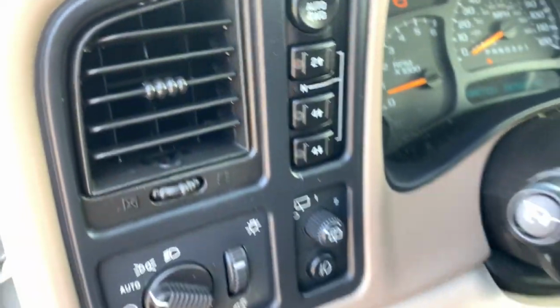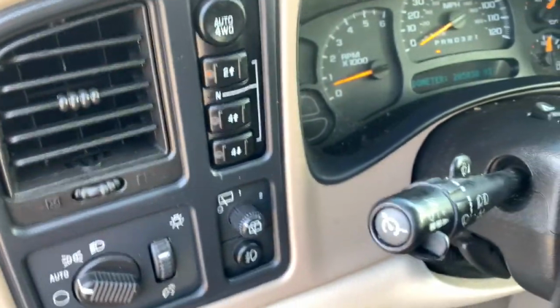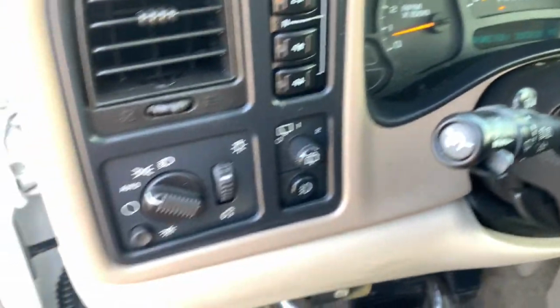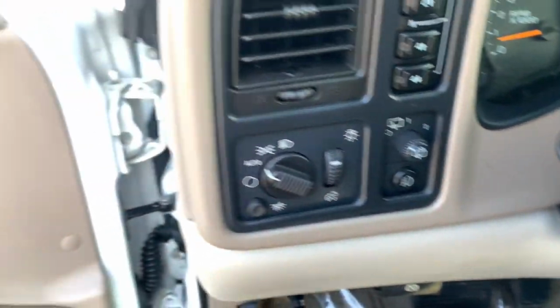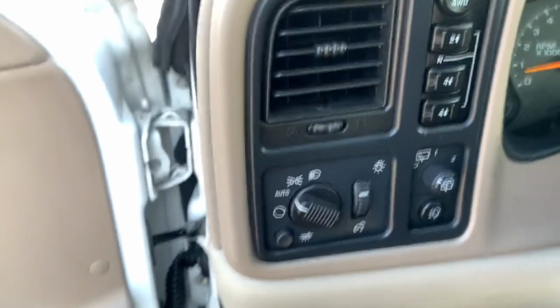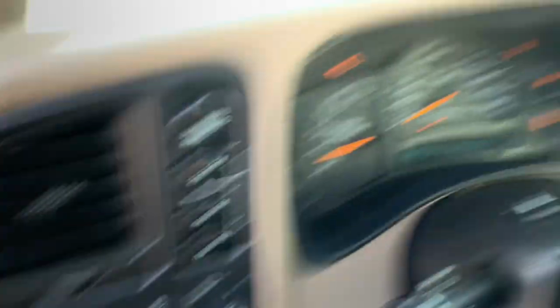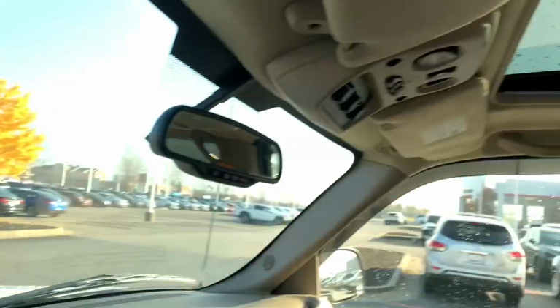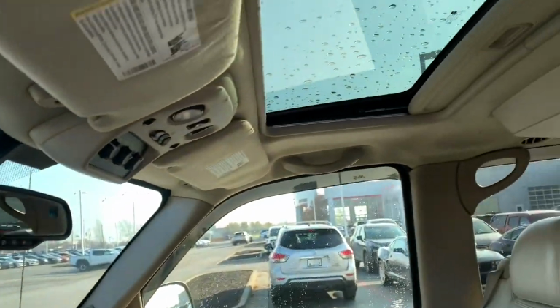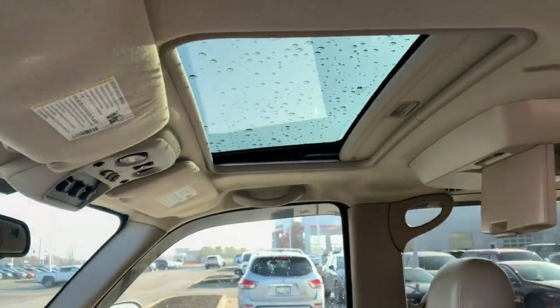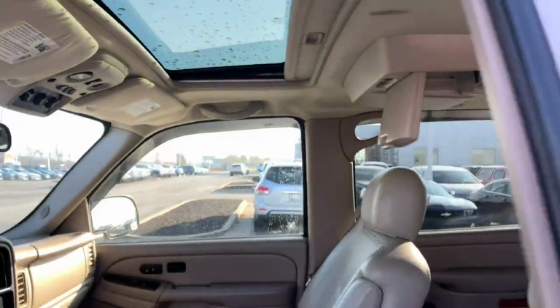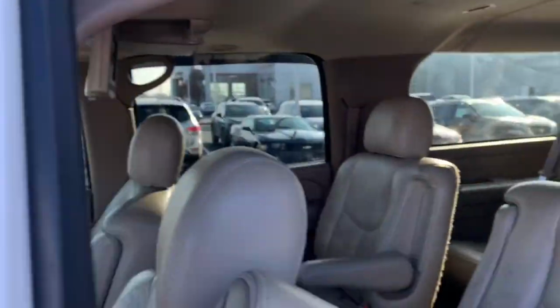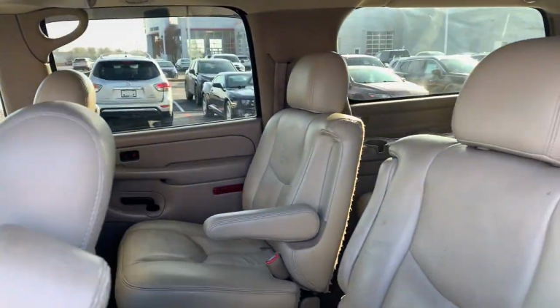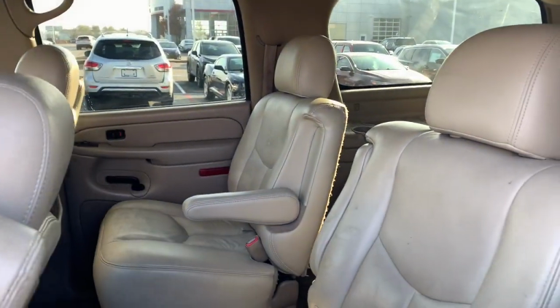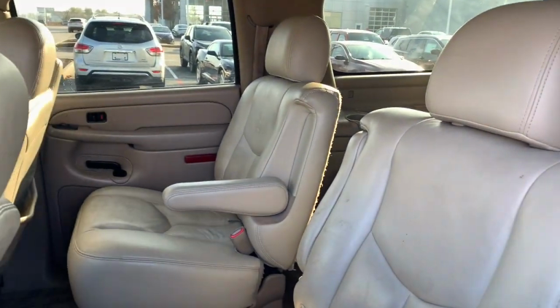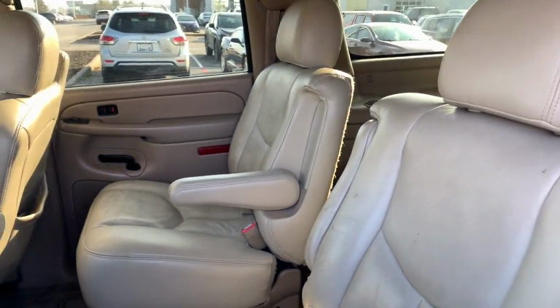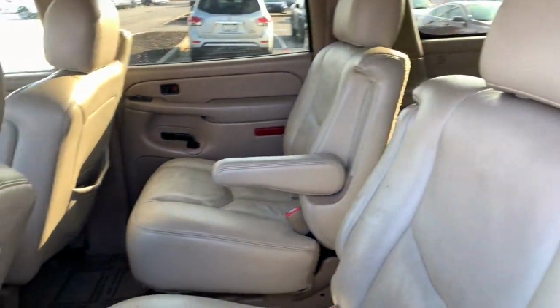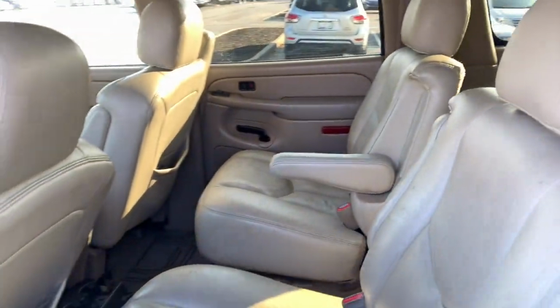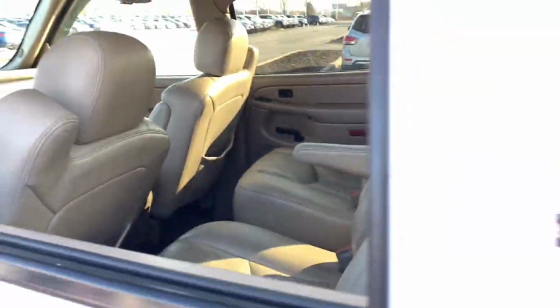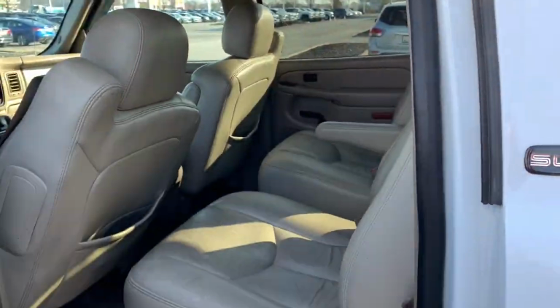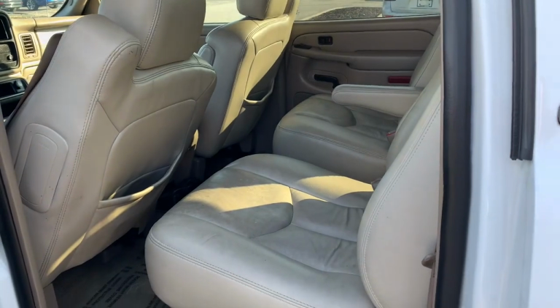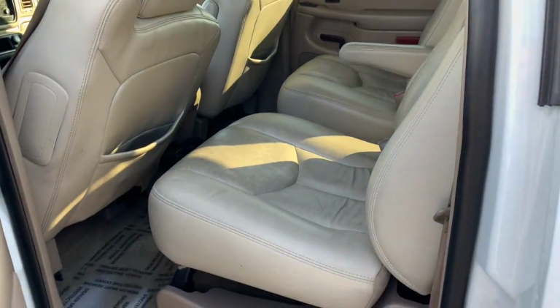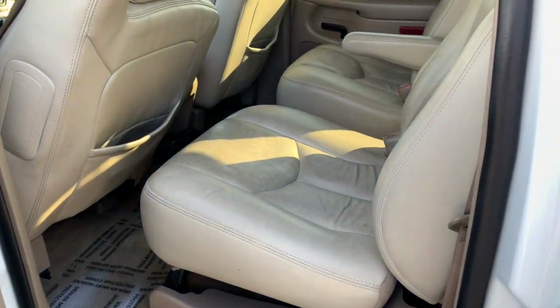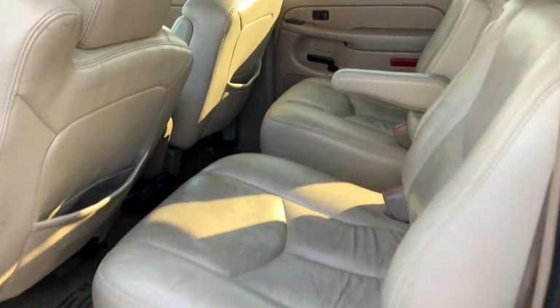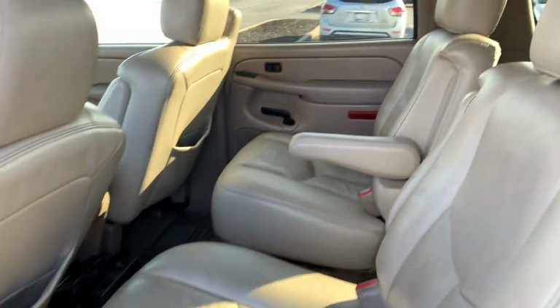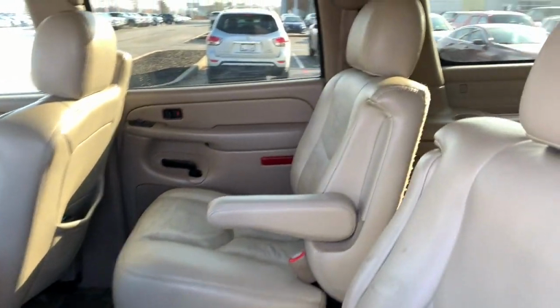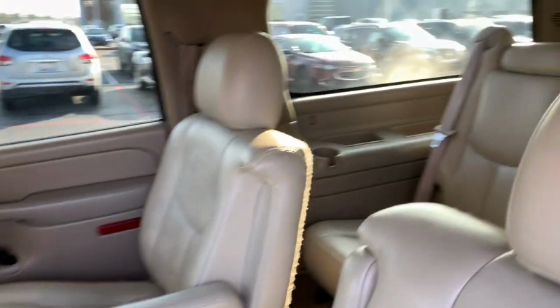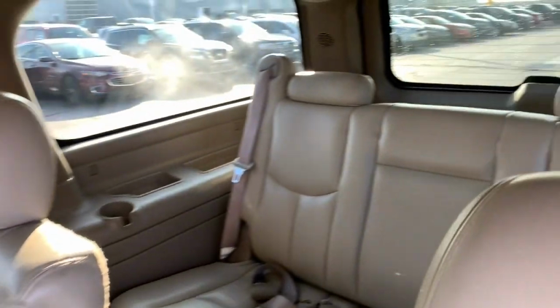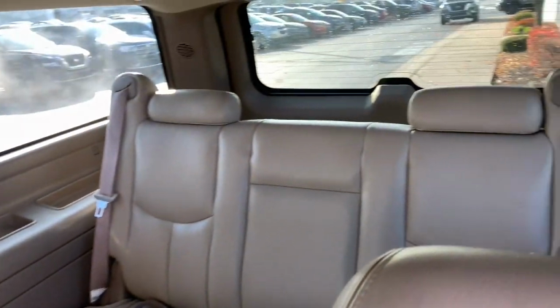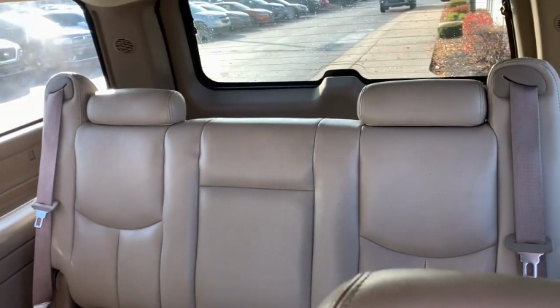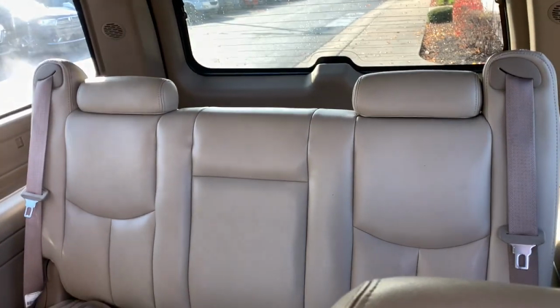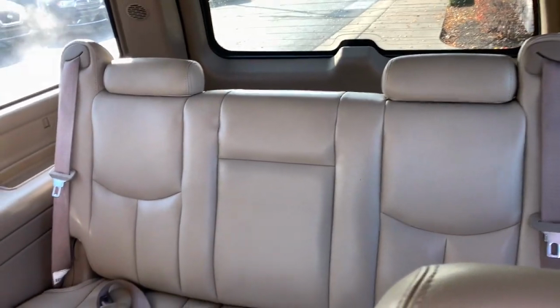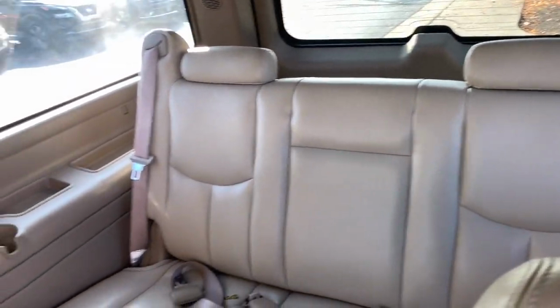Brawny strength meets spacious luxury in this well-equipped Yukon XL. See for yourself when you take it out for a test drive. Our professional staff looks forward to giving you excellent service.